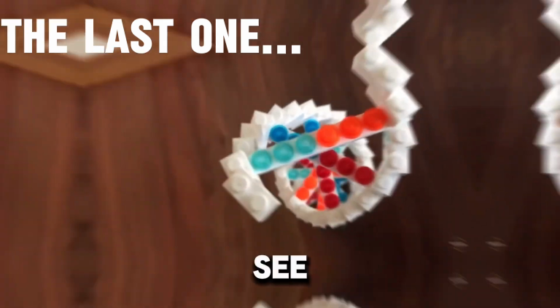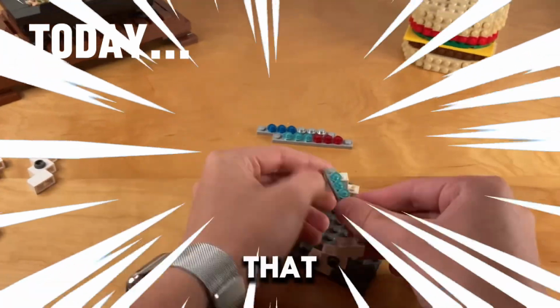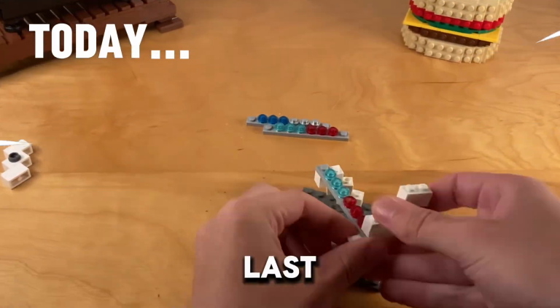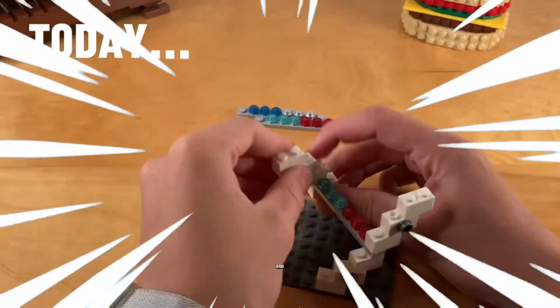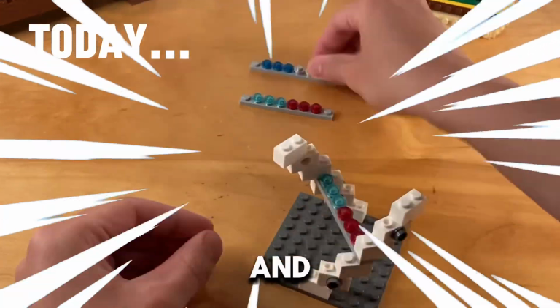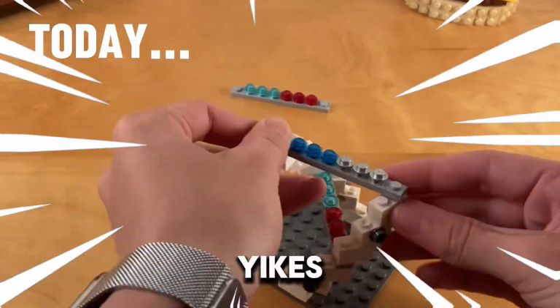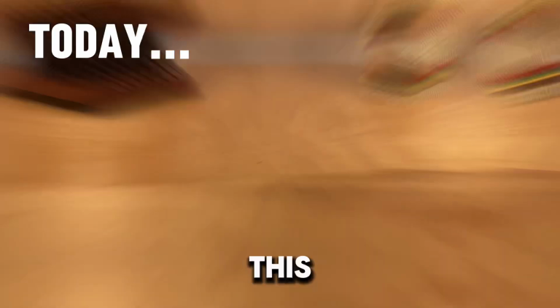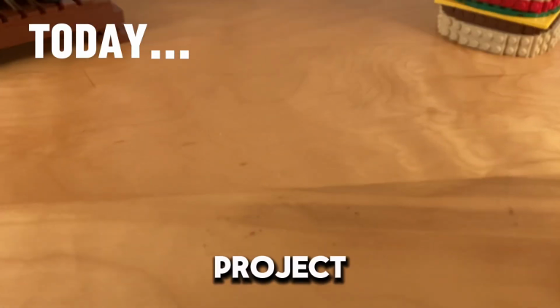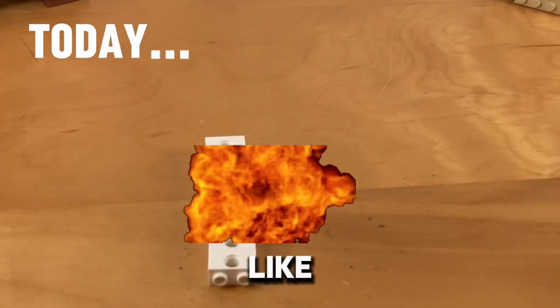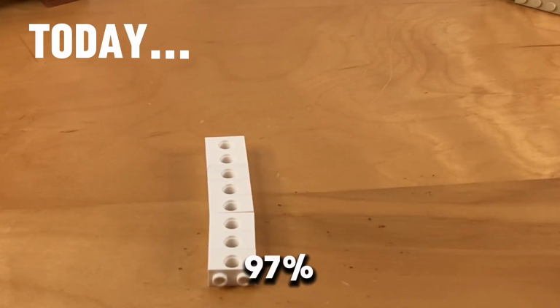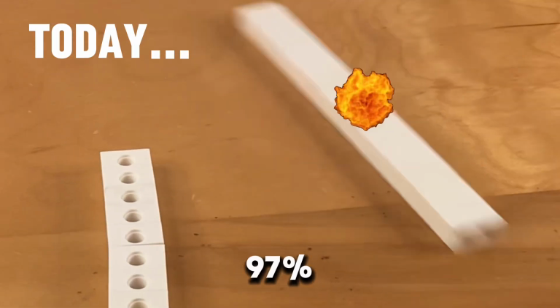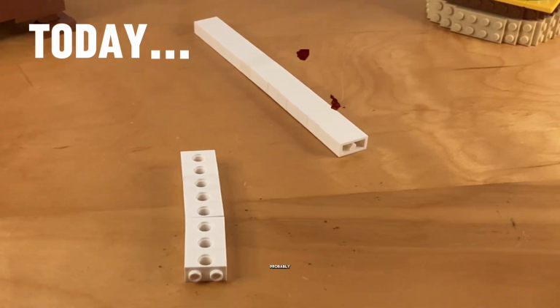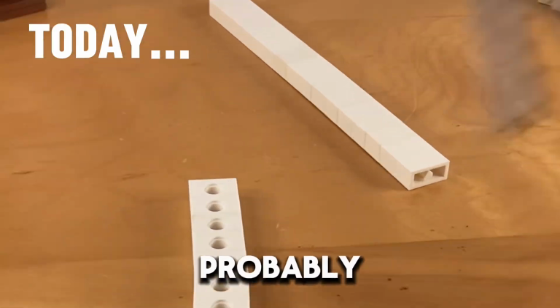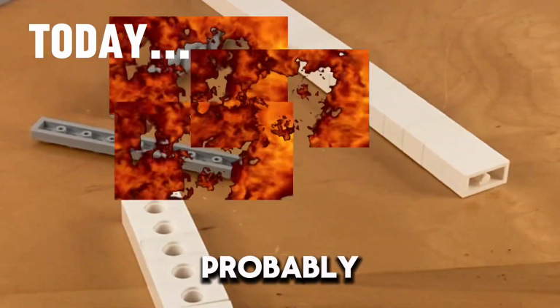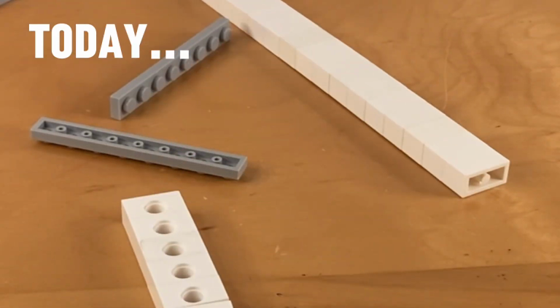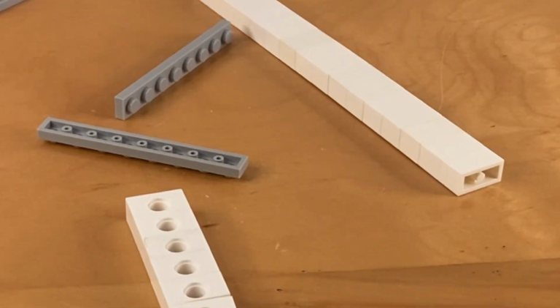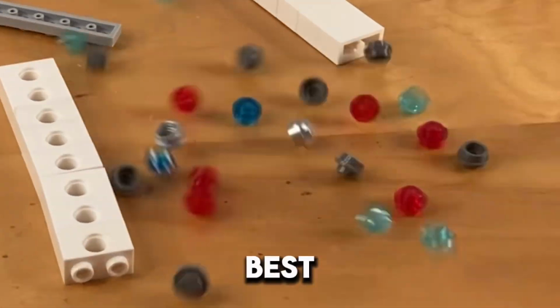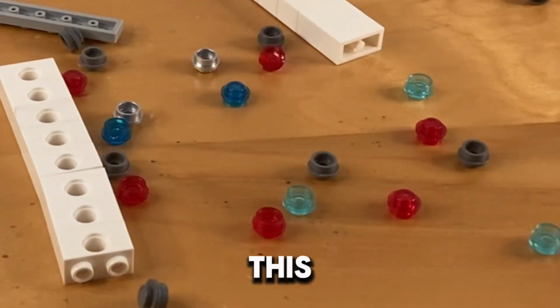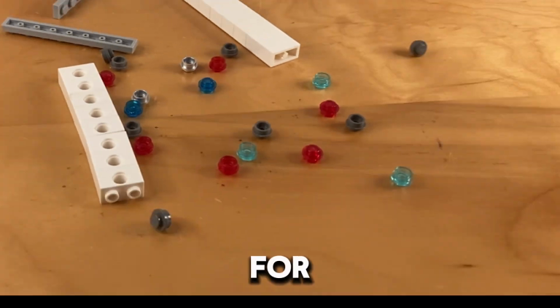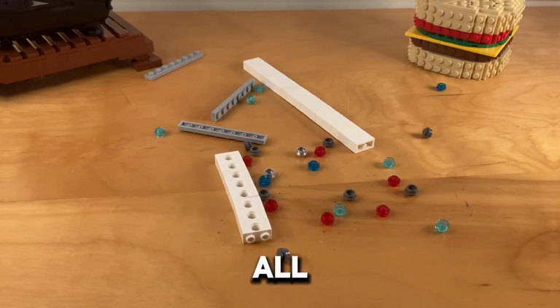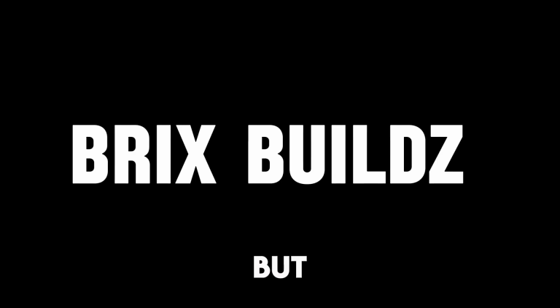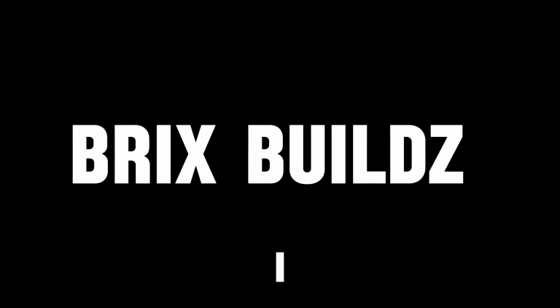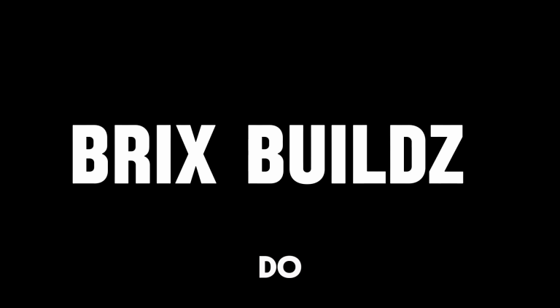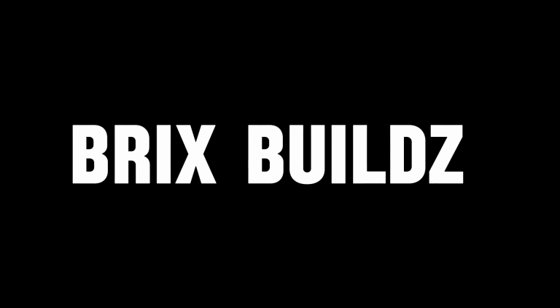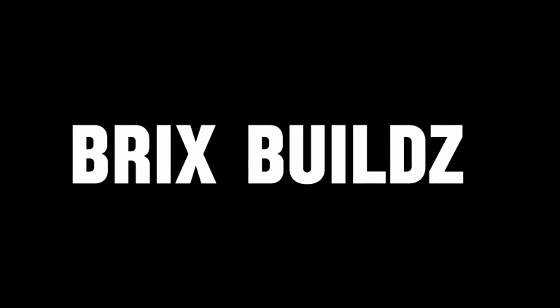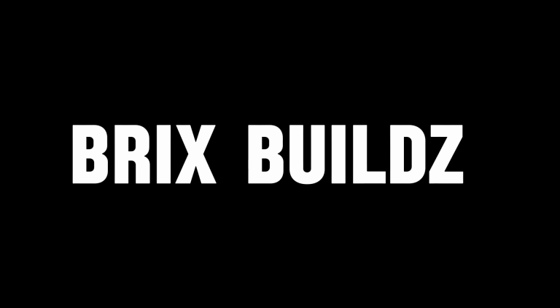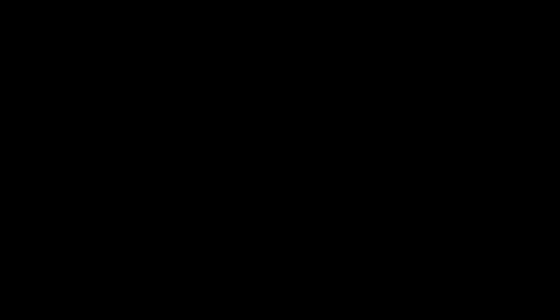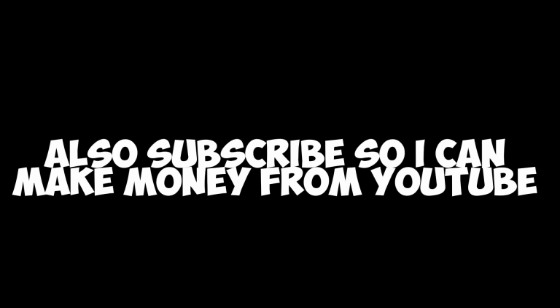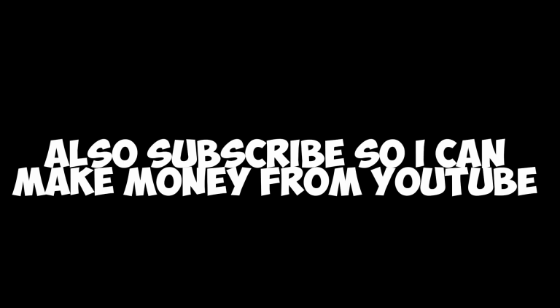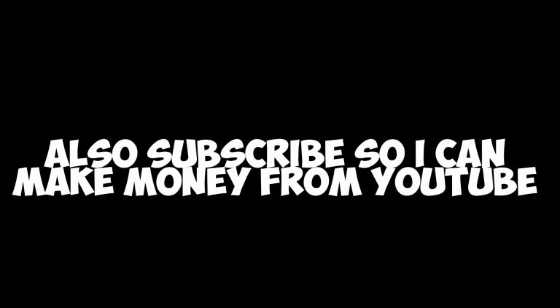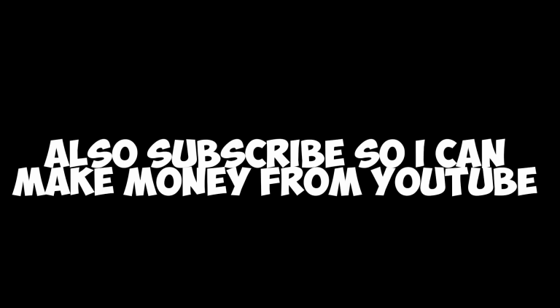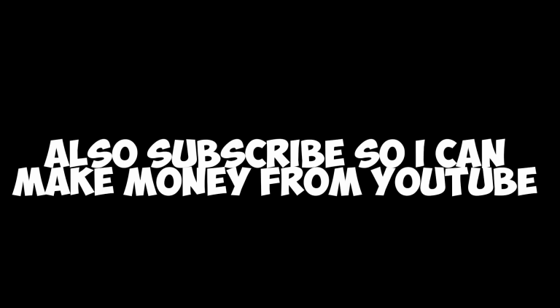That was my last one. And yikes. This project got me like 97%, so you can probably trust me. I'll try my best to make this entertaining for you all, but let's see how I do. Also guys, subscribe so I can make money from YouTube.